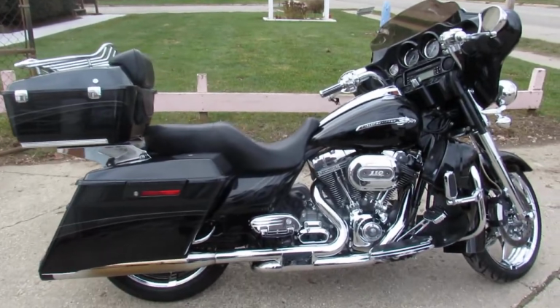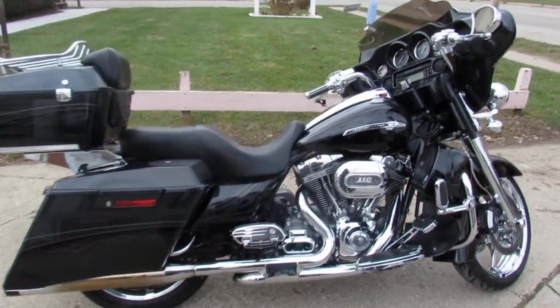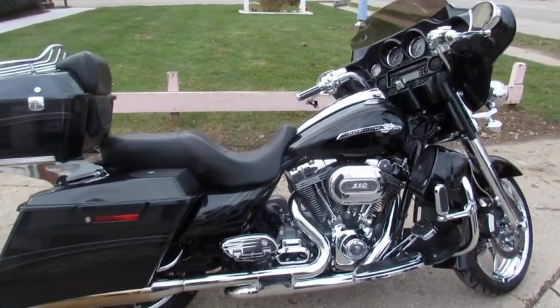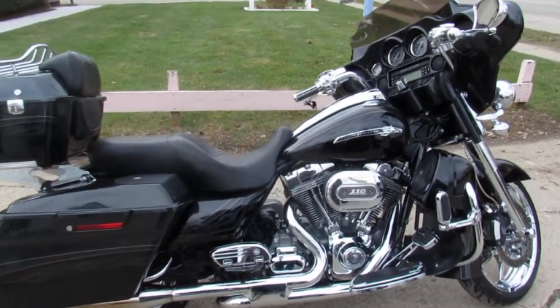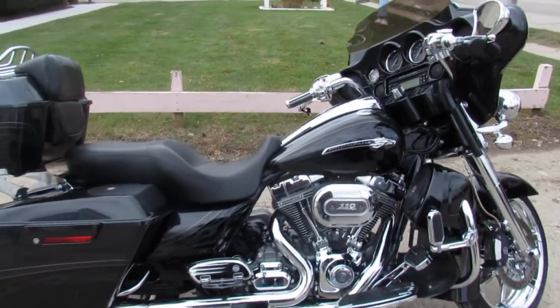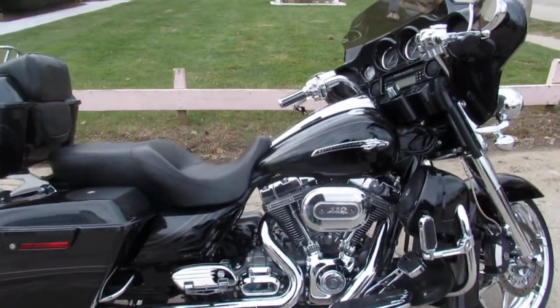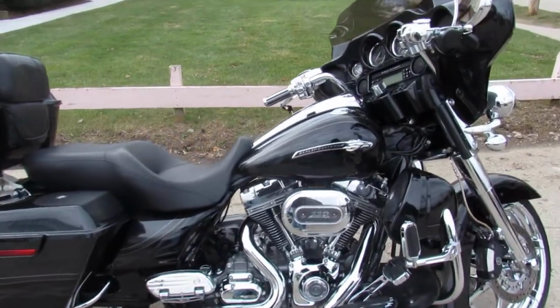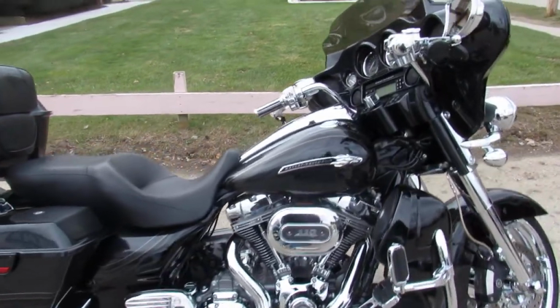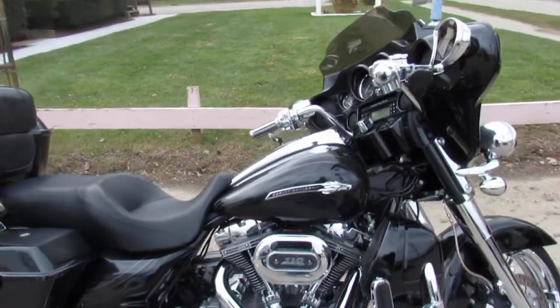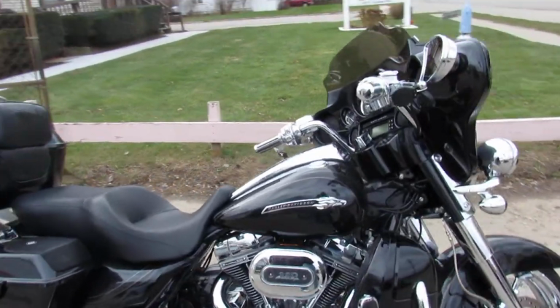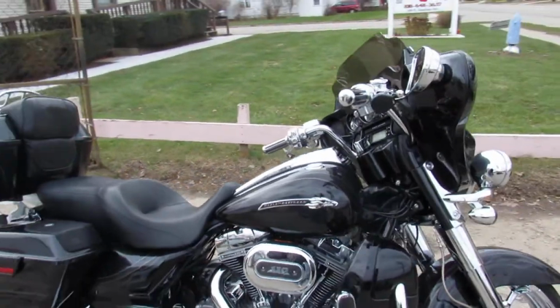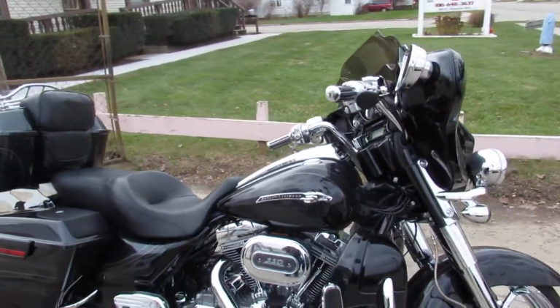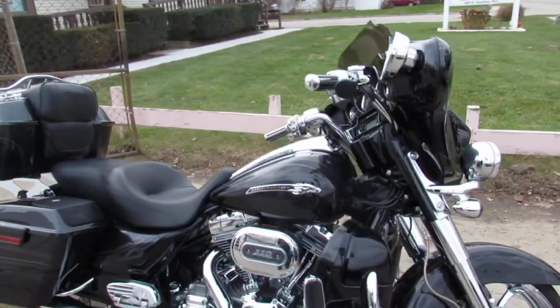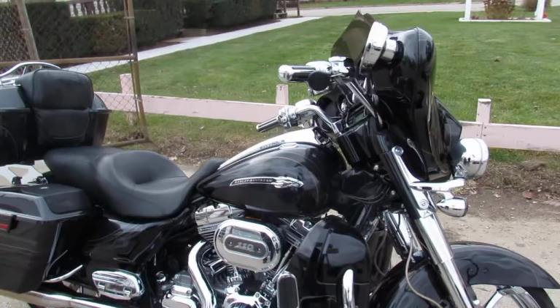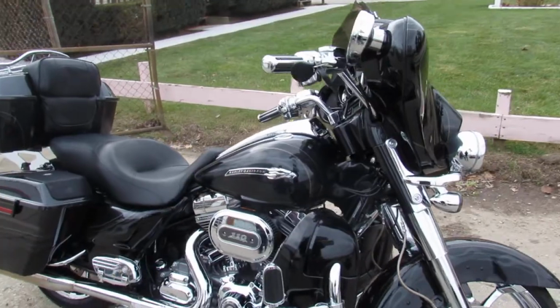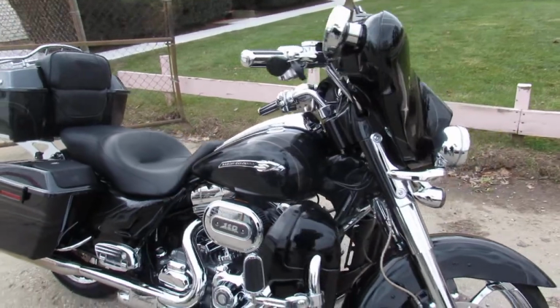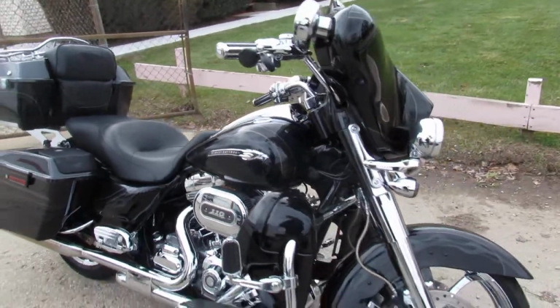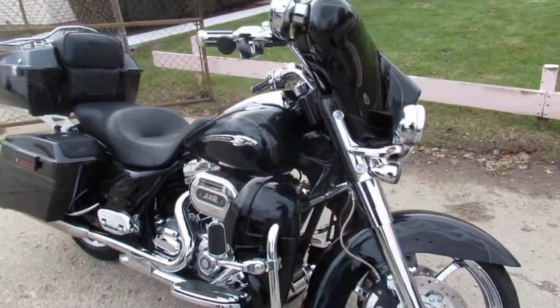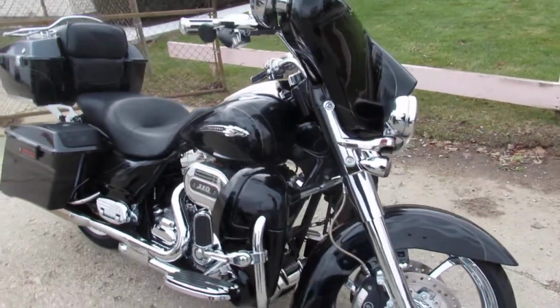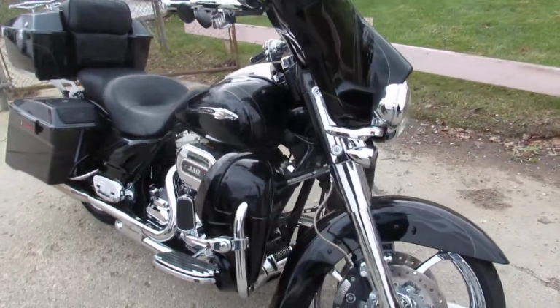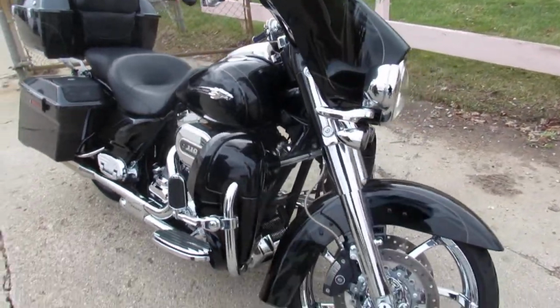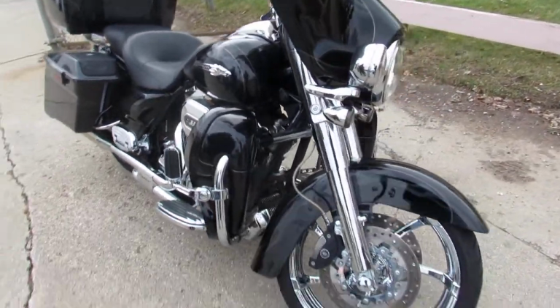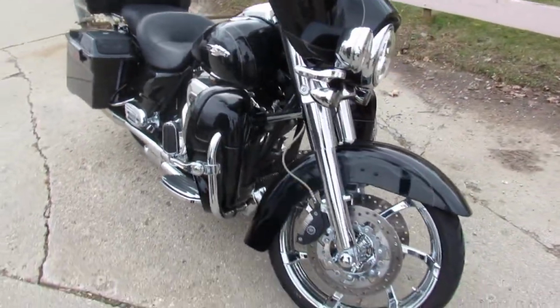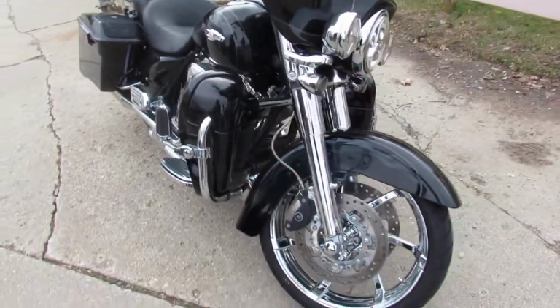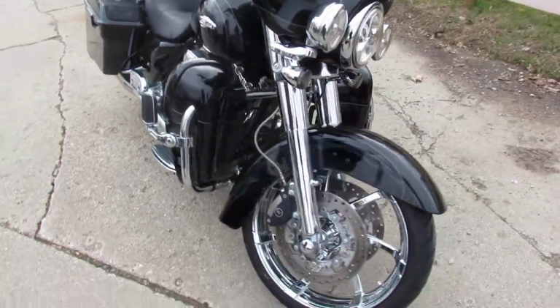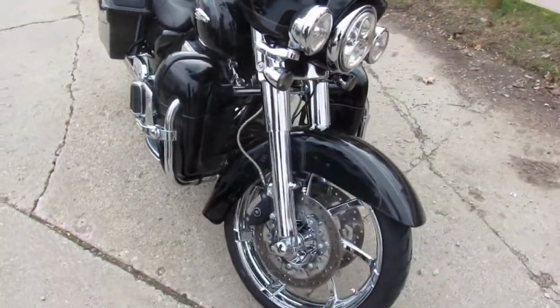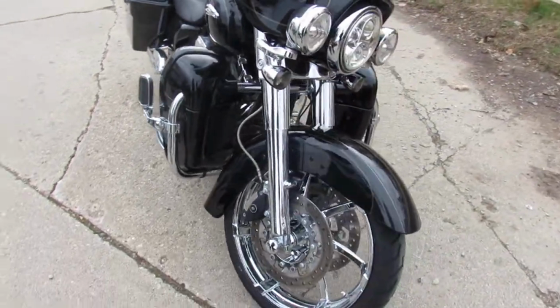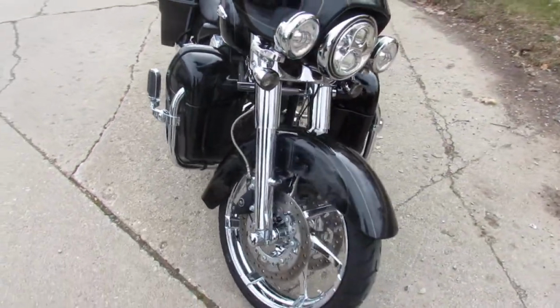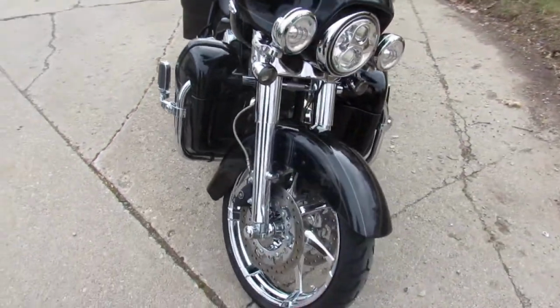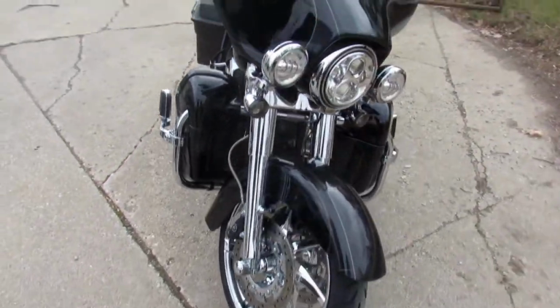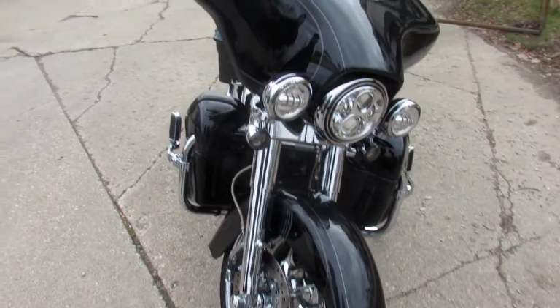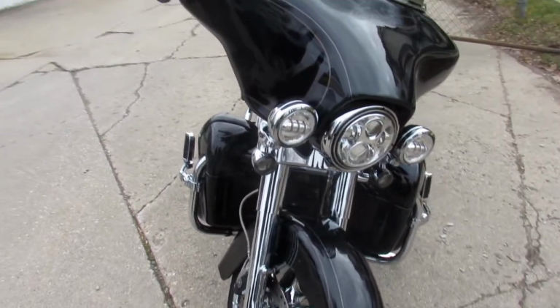Hey guys, ApprovalPowerSports.com here doing some videos on the used Harley-Davidsons. We've got over 60 of these ultra classics to choose from. This one here is a really nice one.